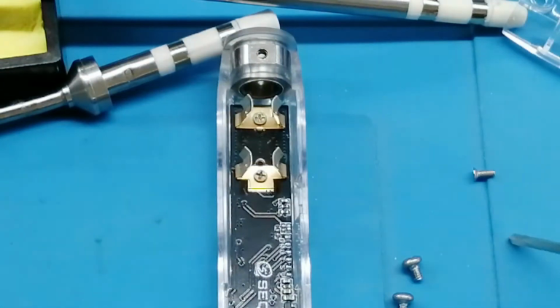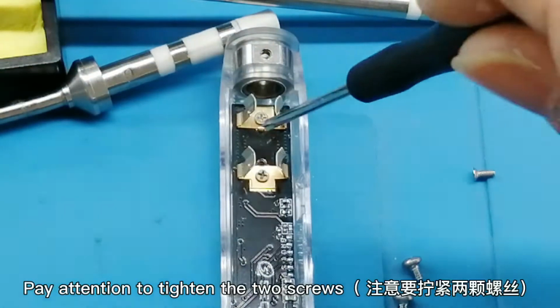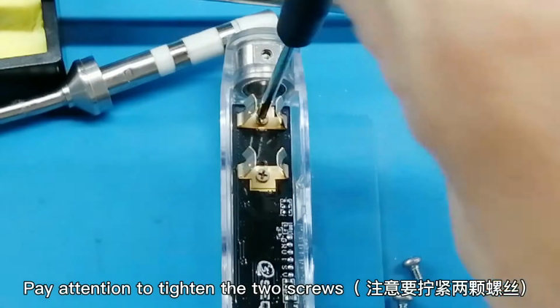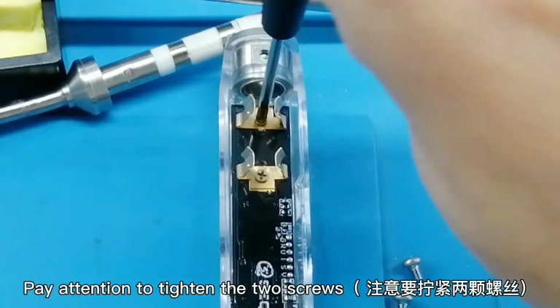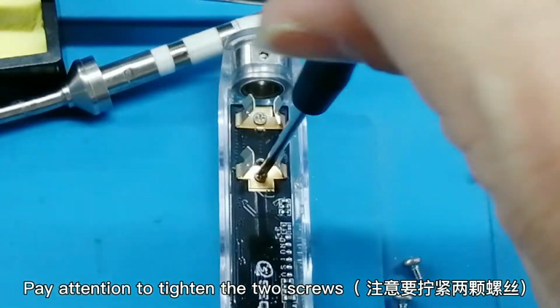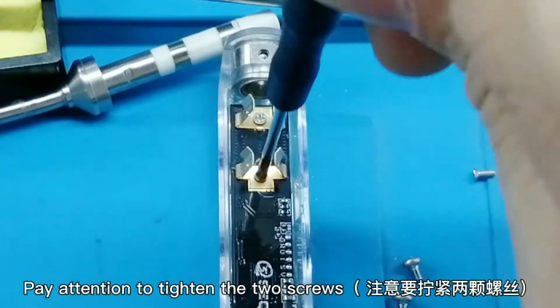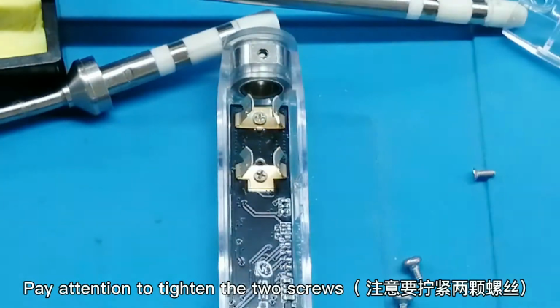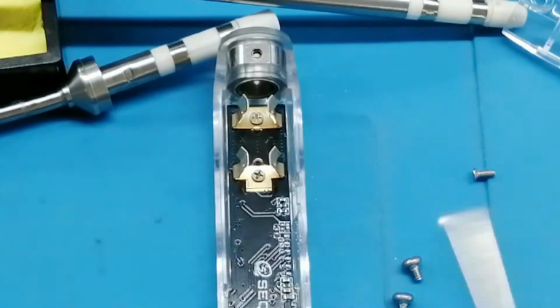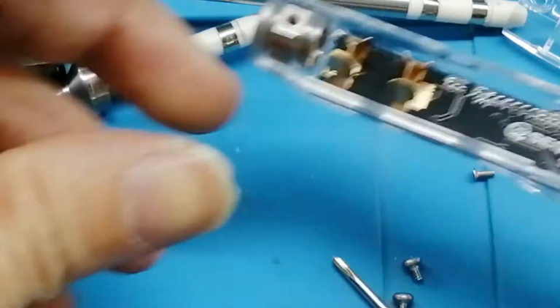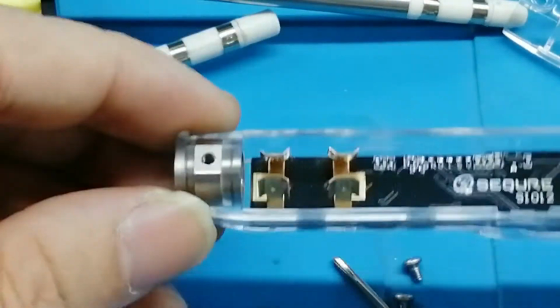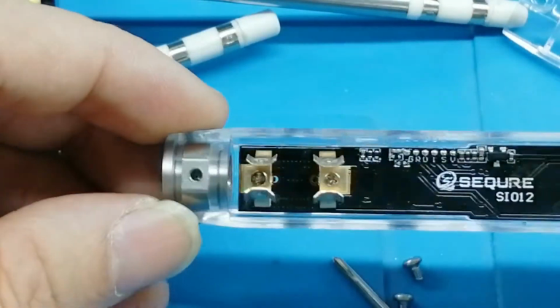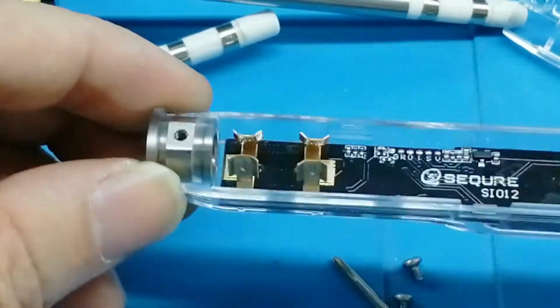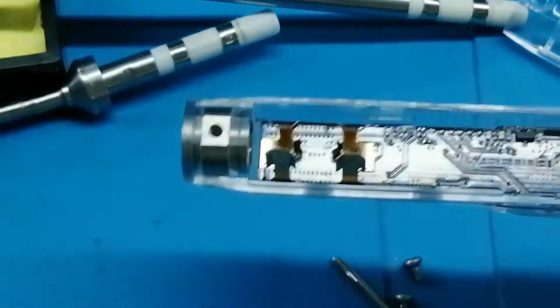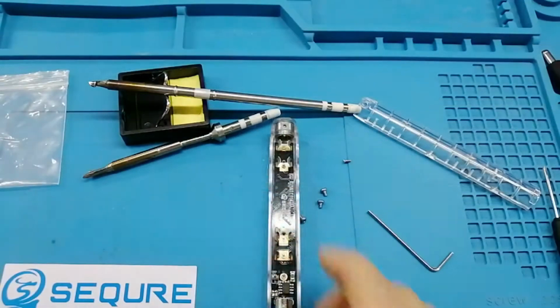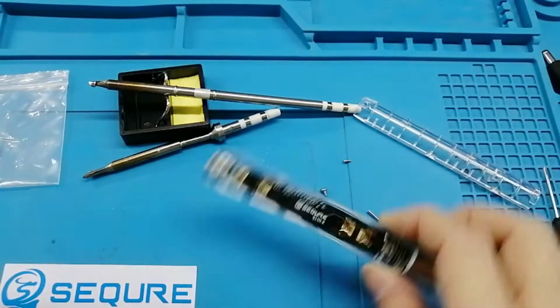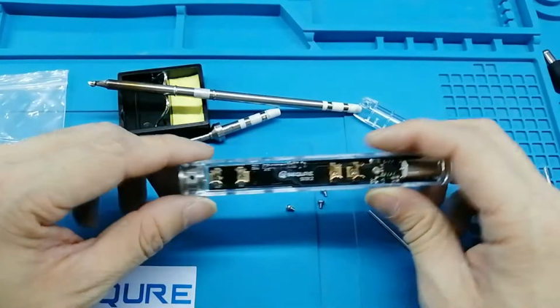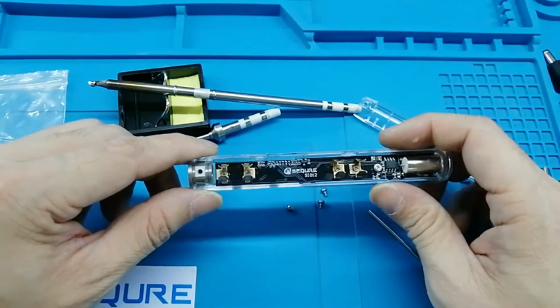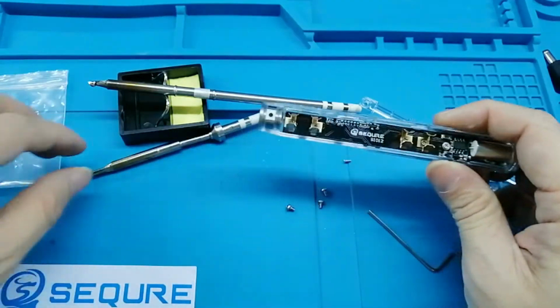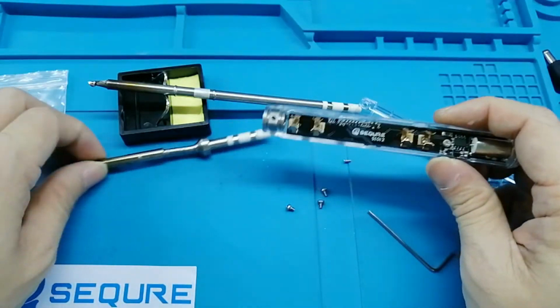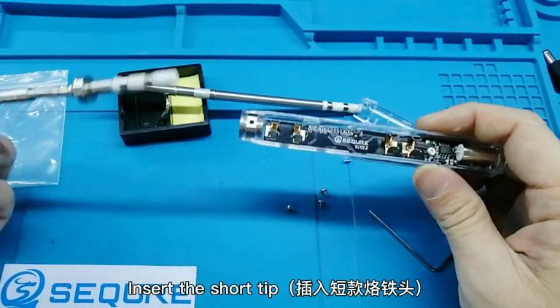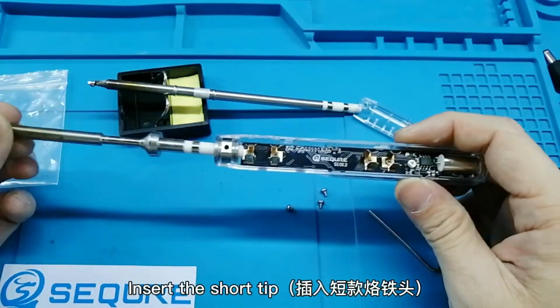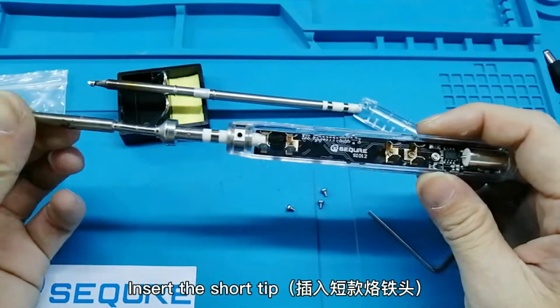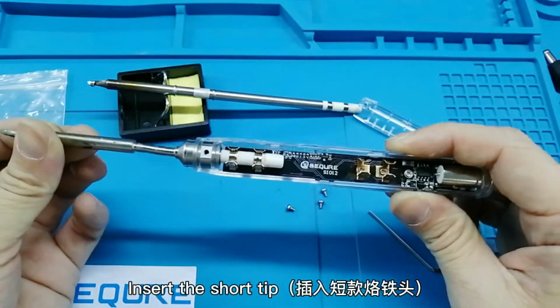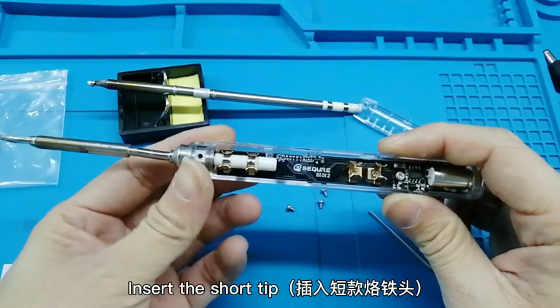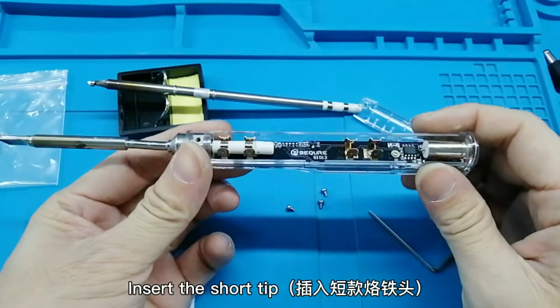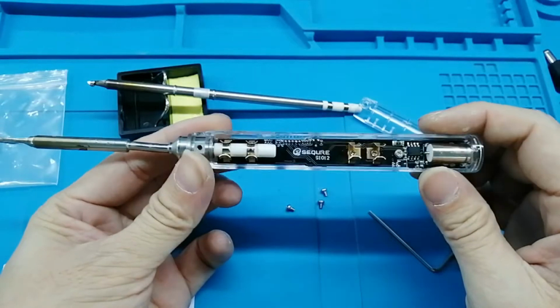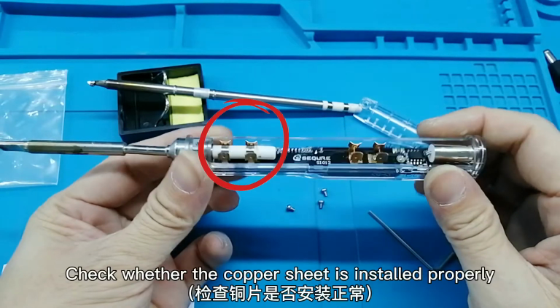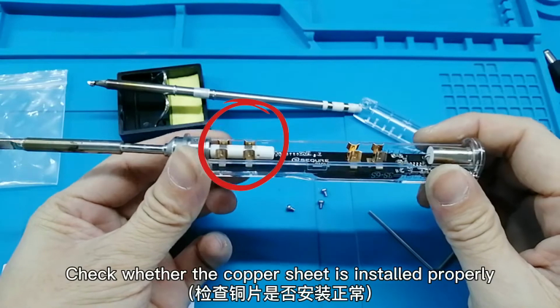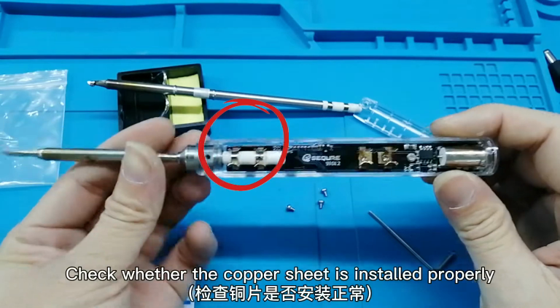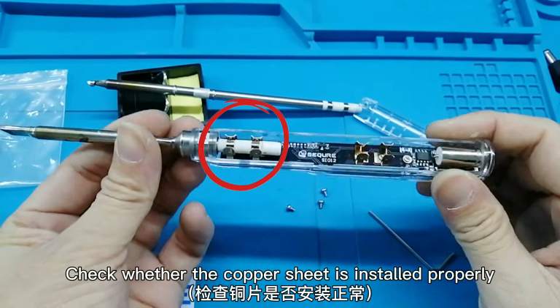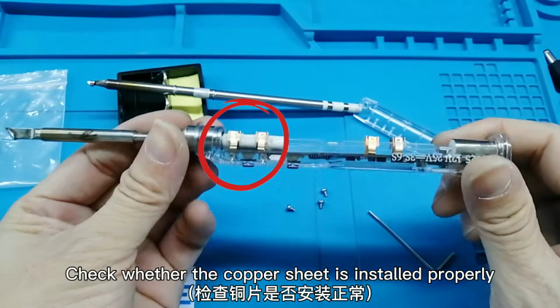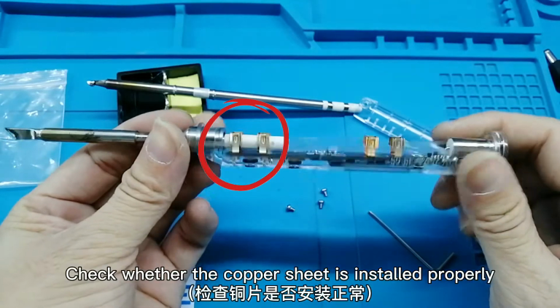Pay attention to tighten the 2 screws. Insert the short tip and check whether the copper sheet is installed properly.